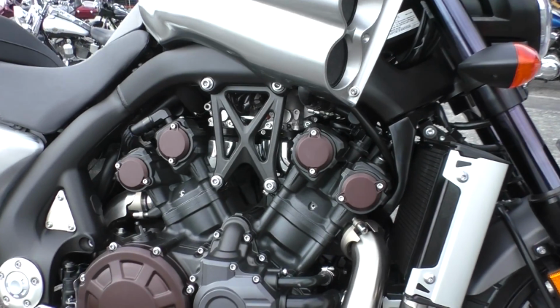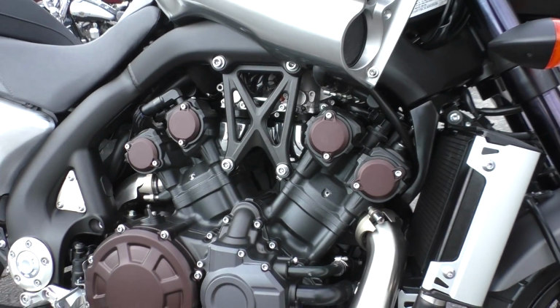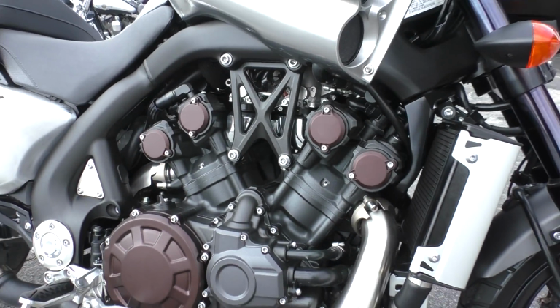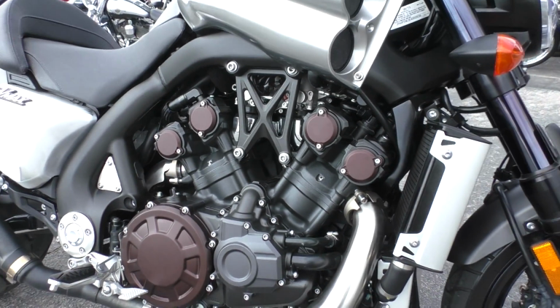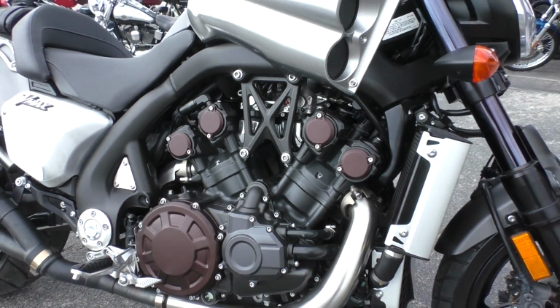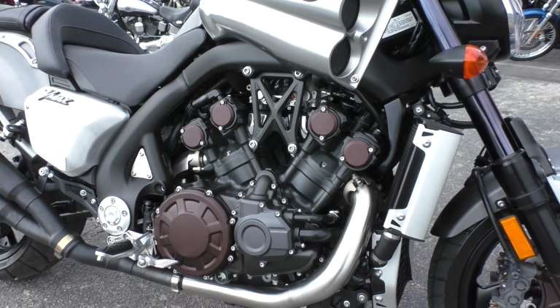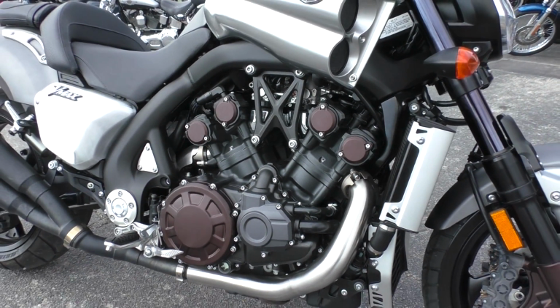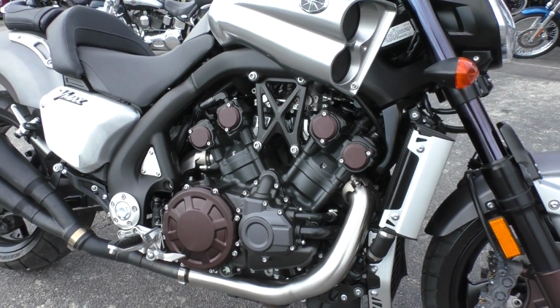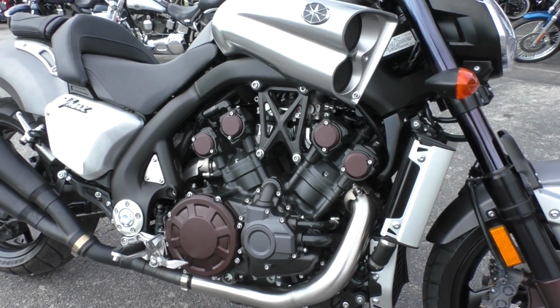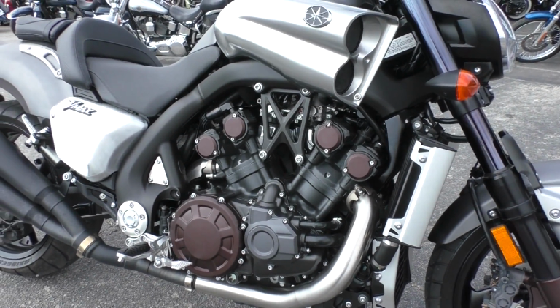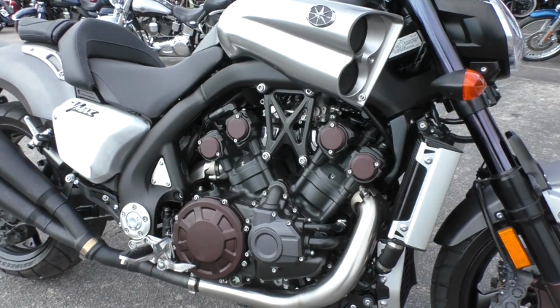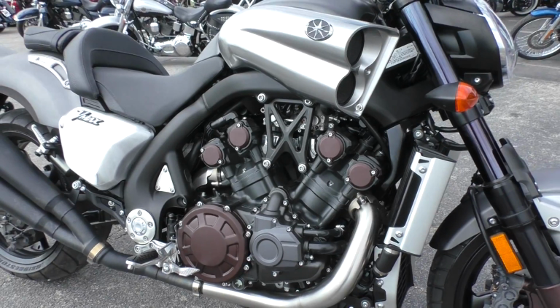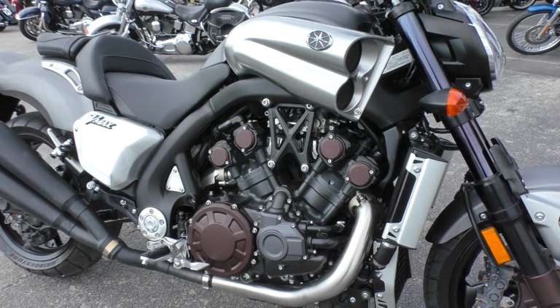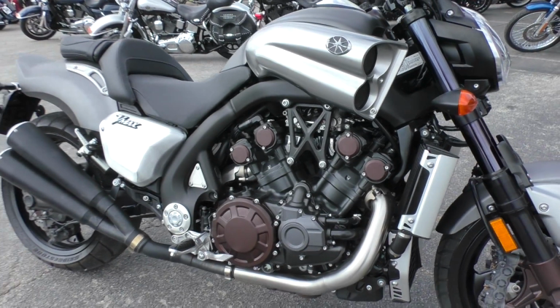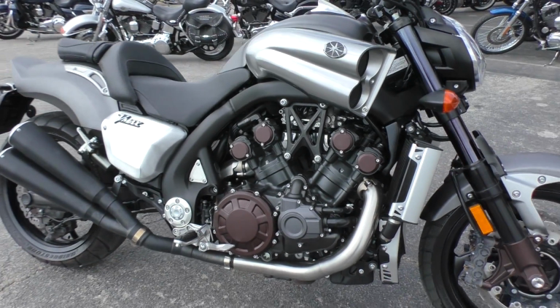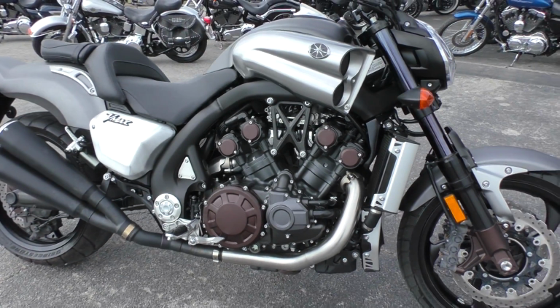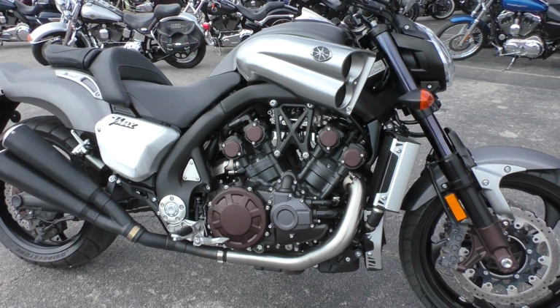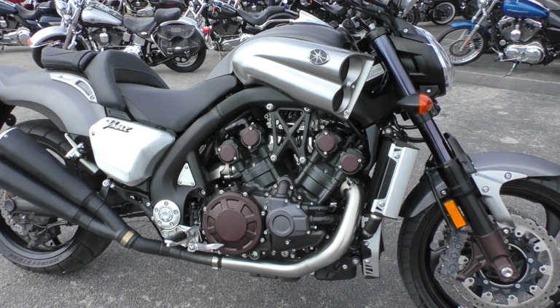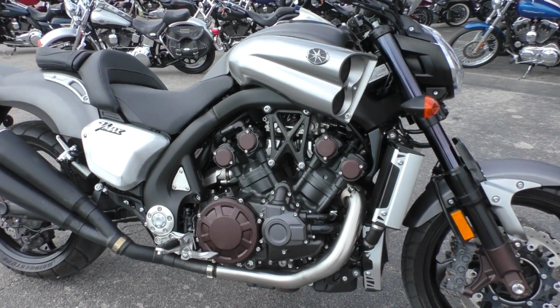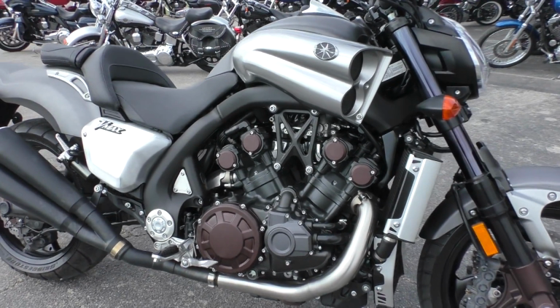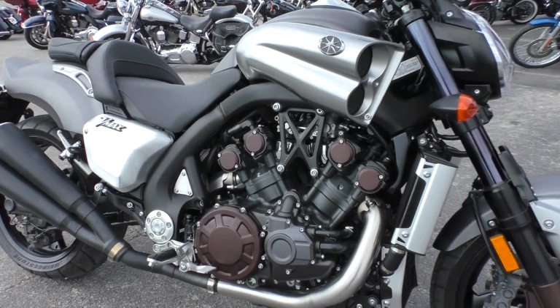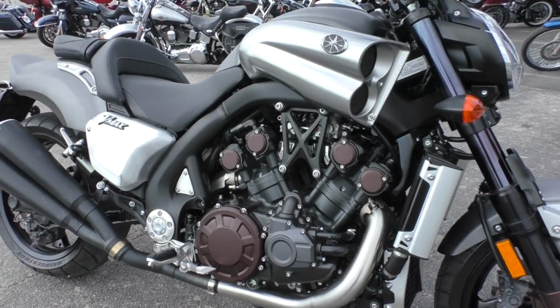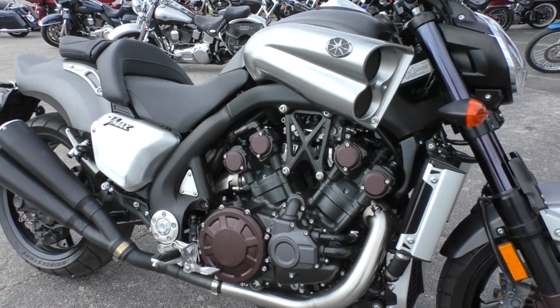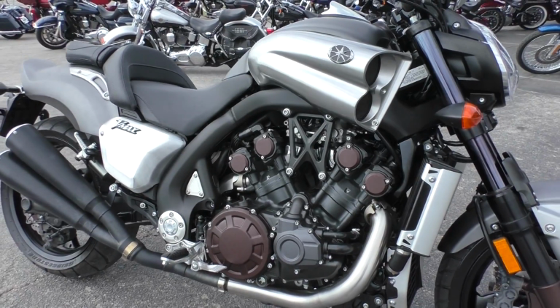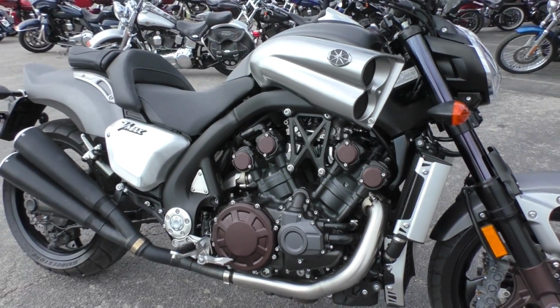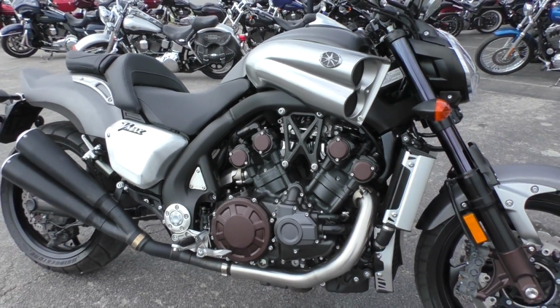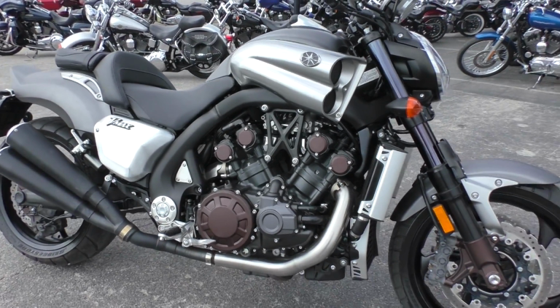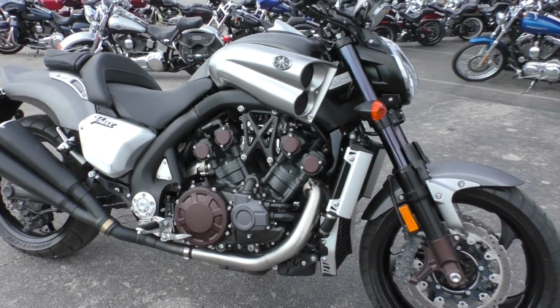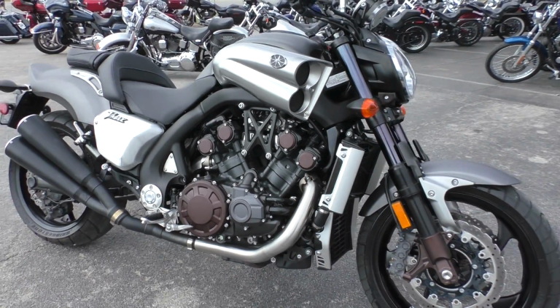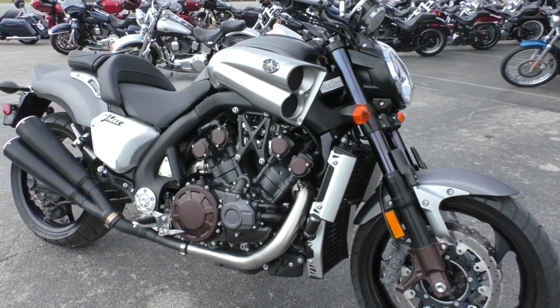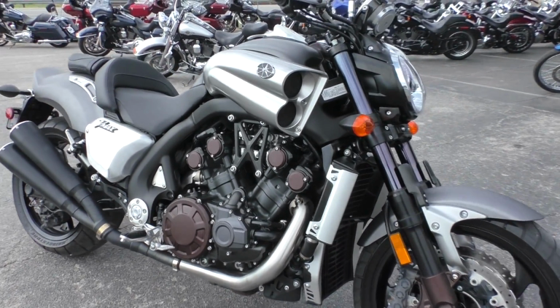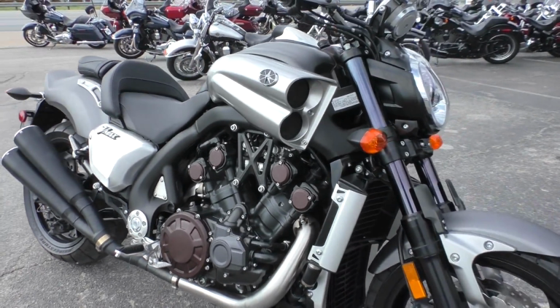It's a 1697cc V4, fuel injected and liquid cooled. It's got a five-speed transmission and it's making around 170 horsepower. This sucker goes, man.